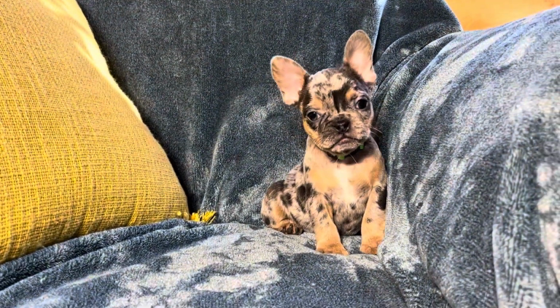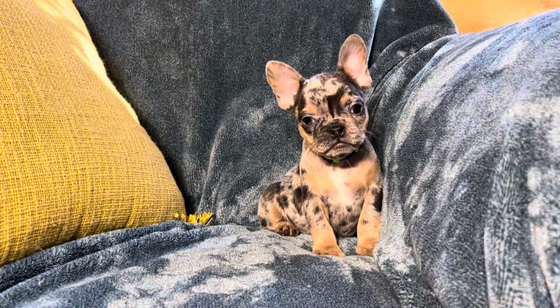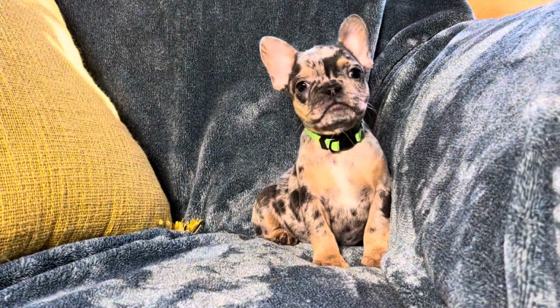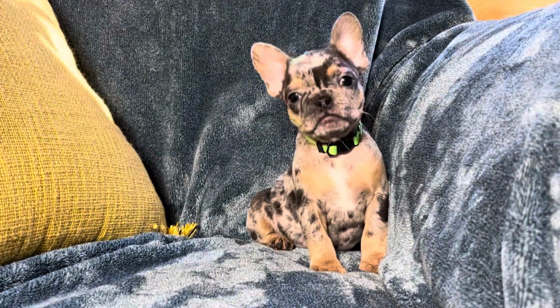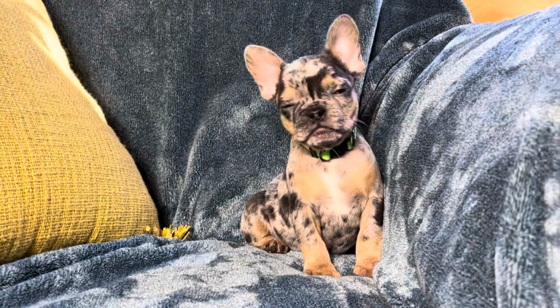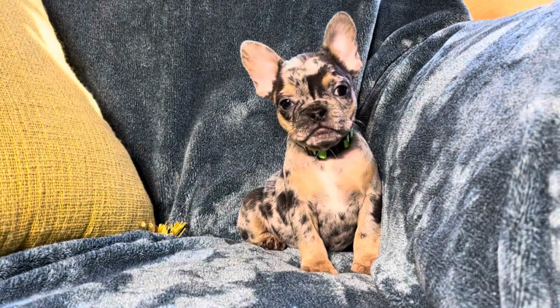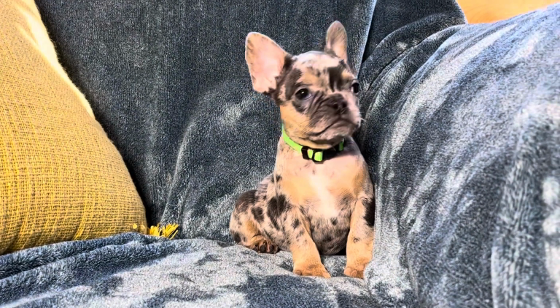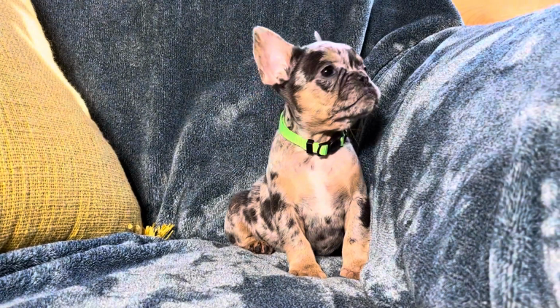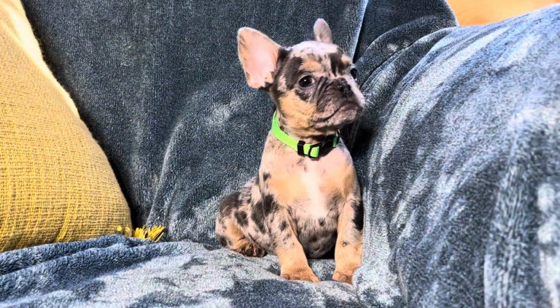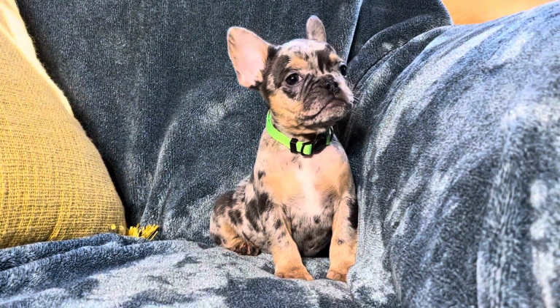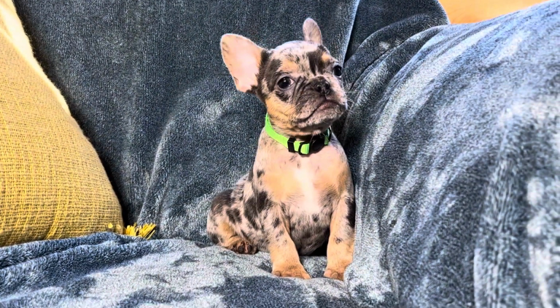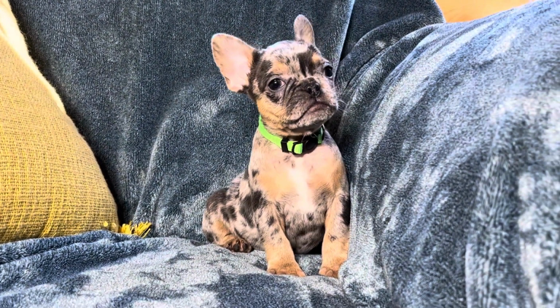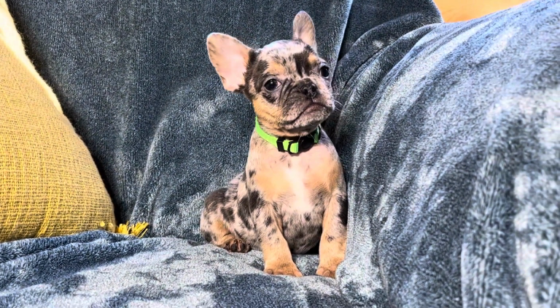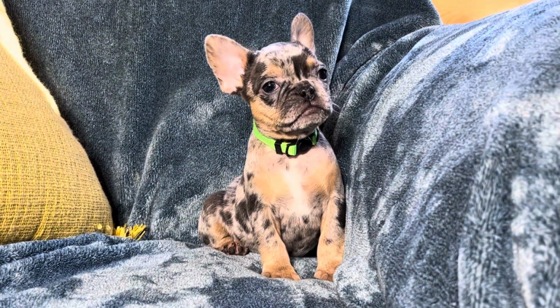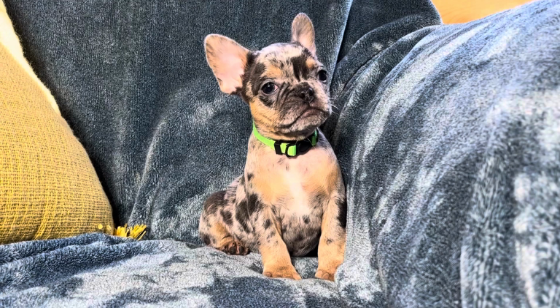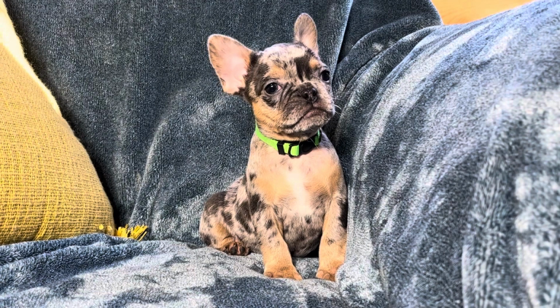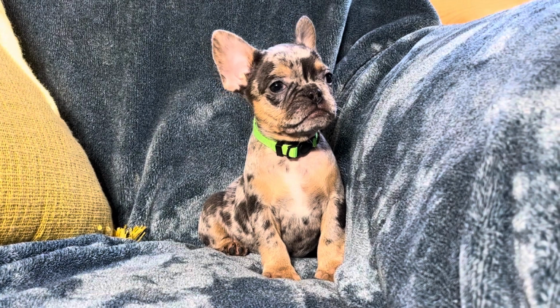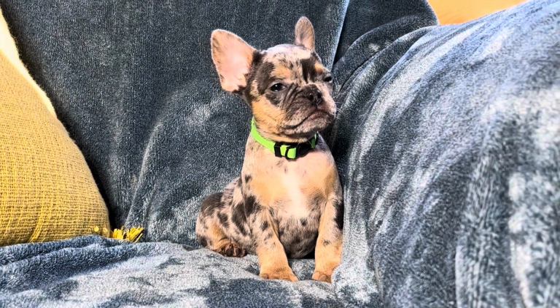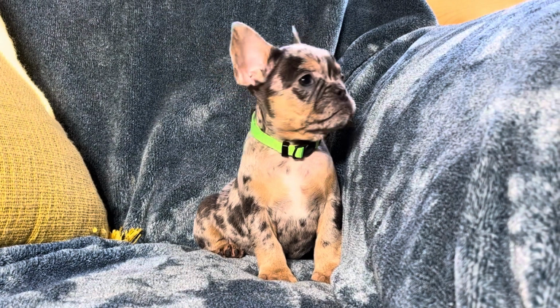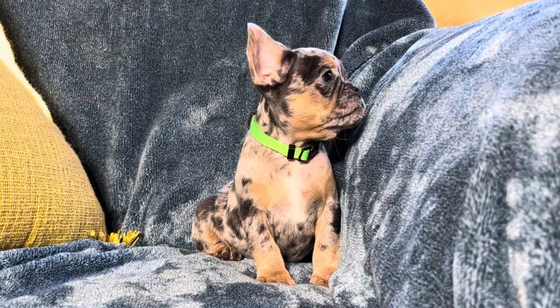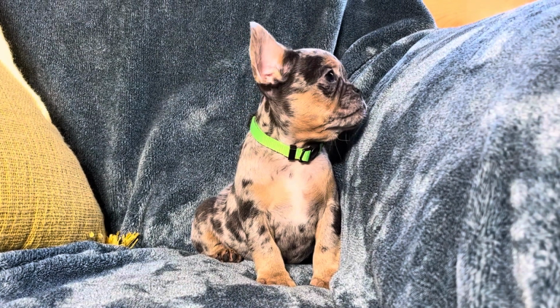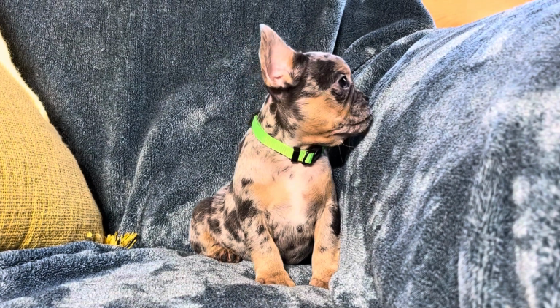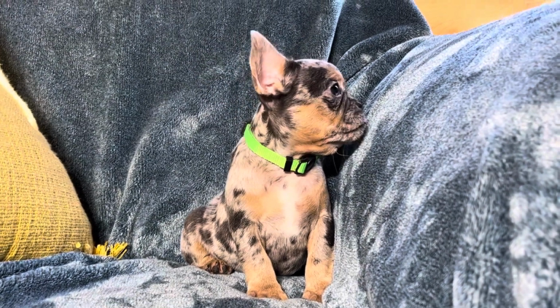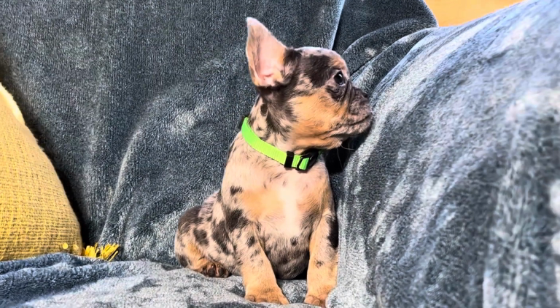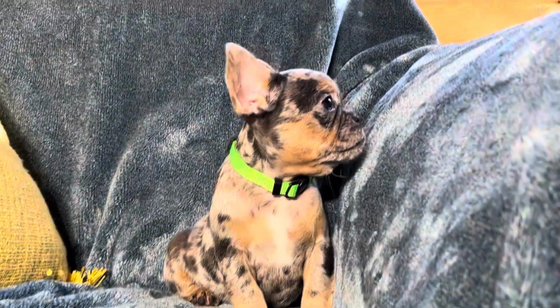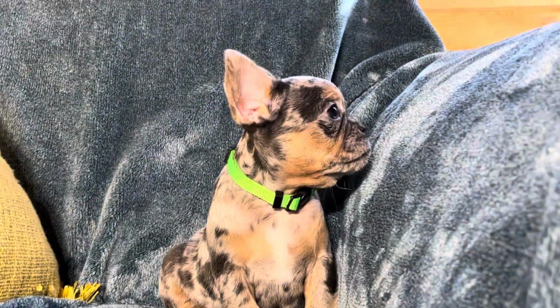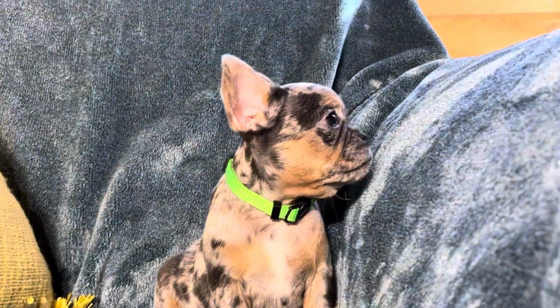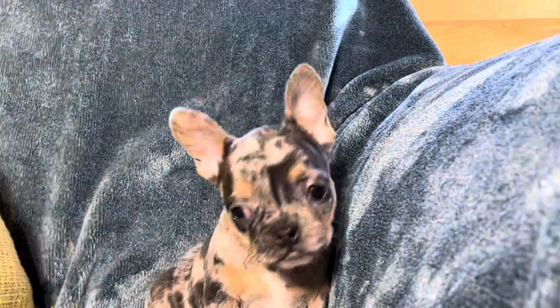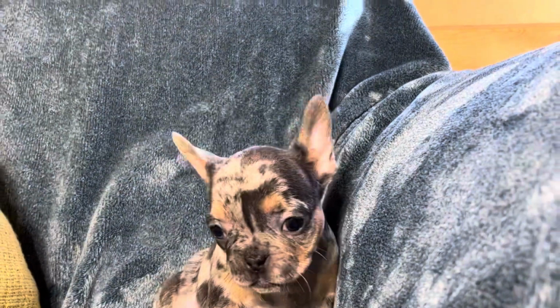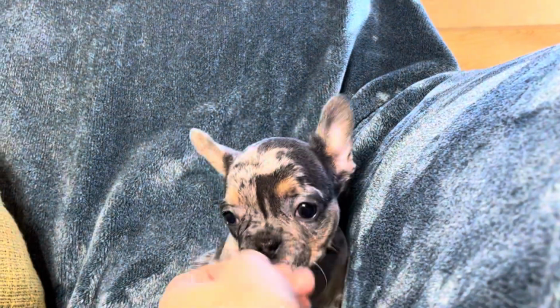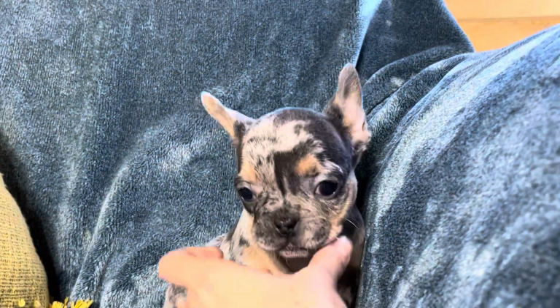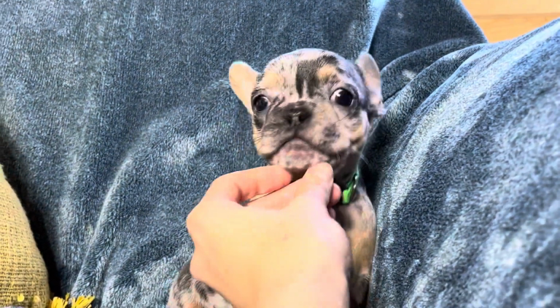And then we'll zoom in again. You've got the cutest little face, don't ya?